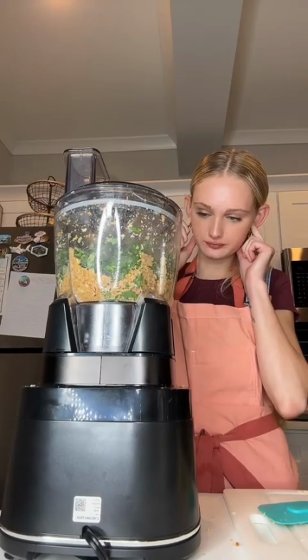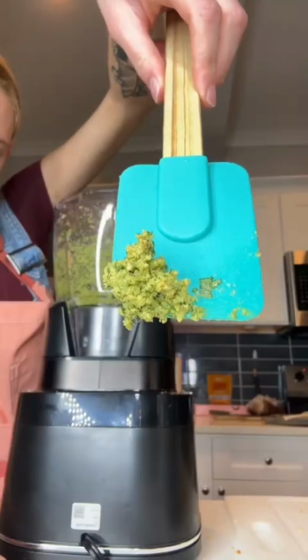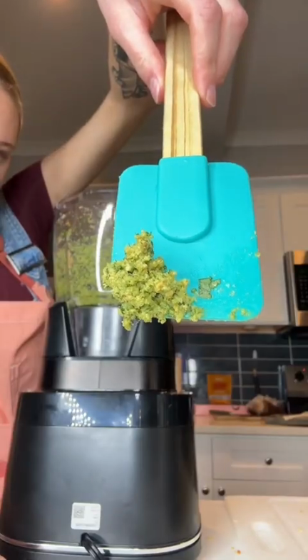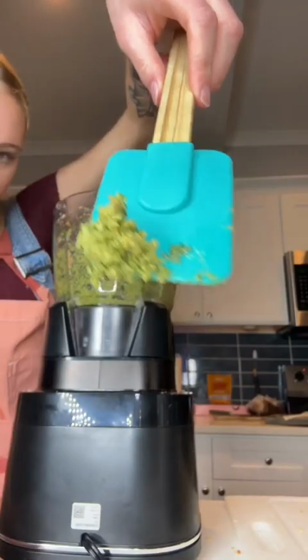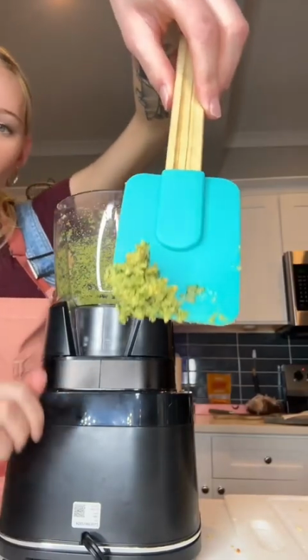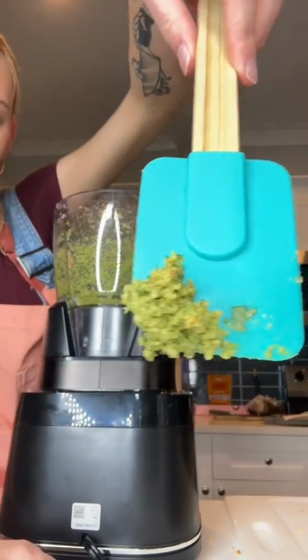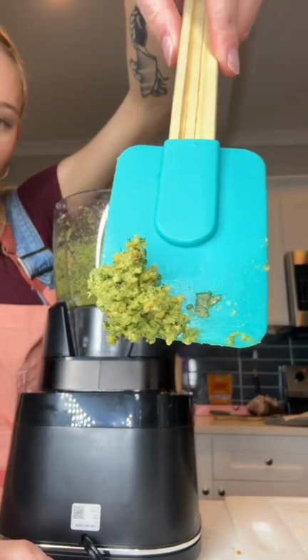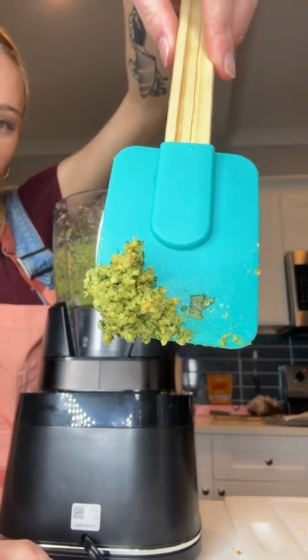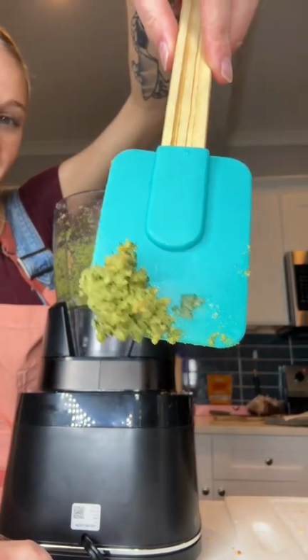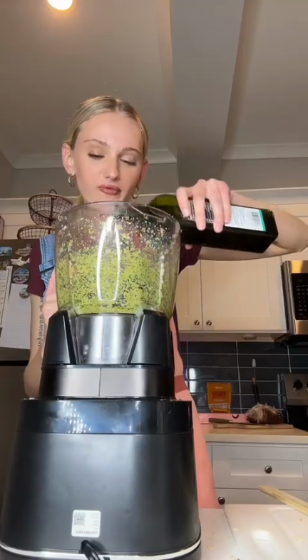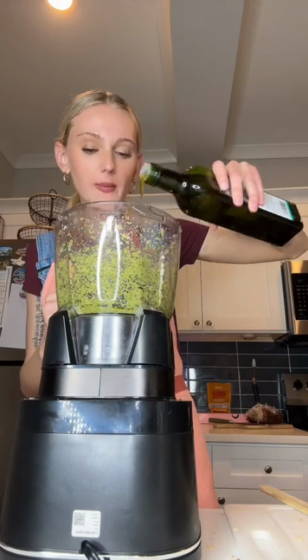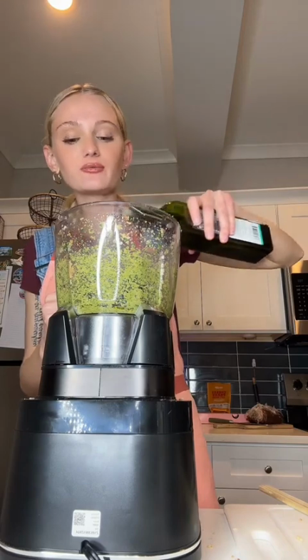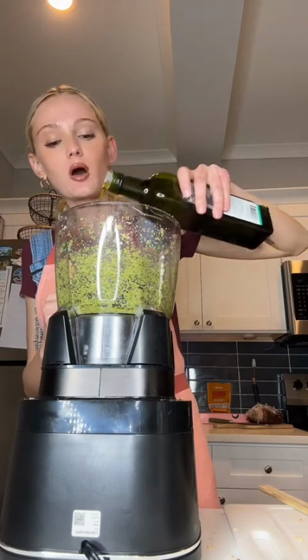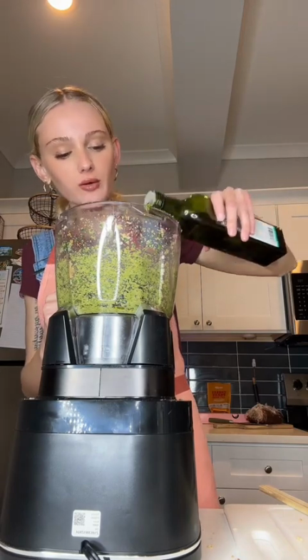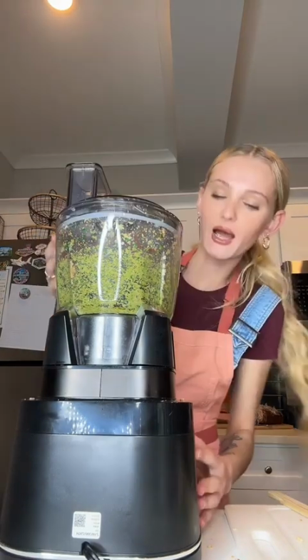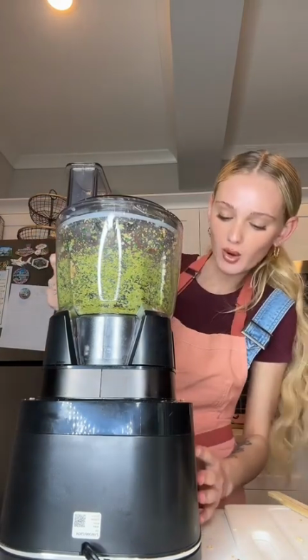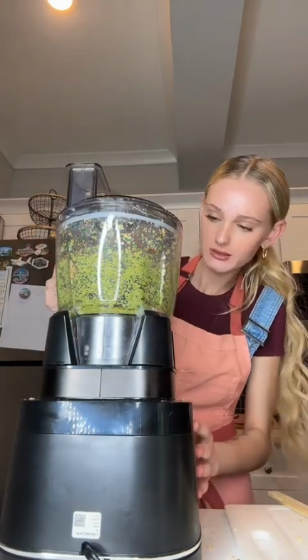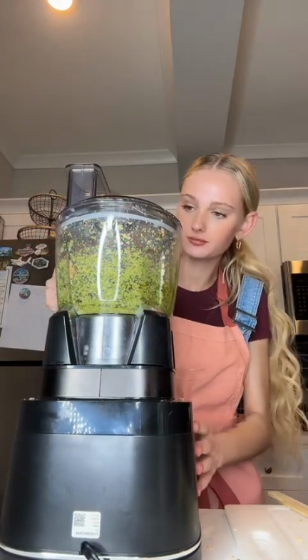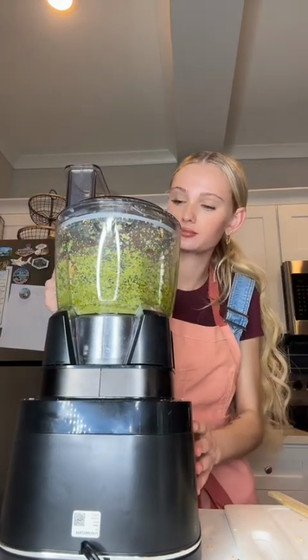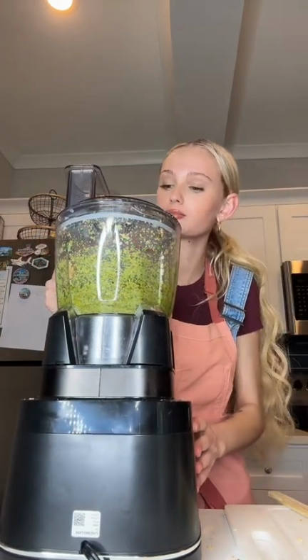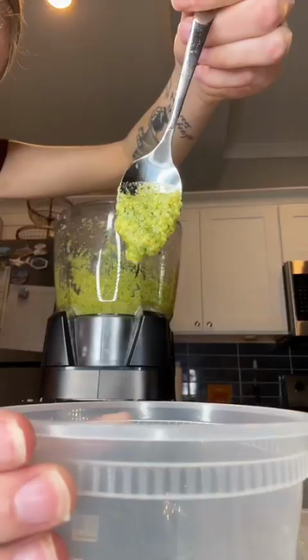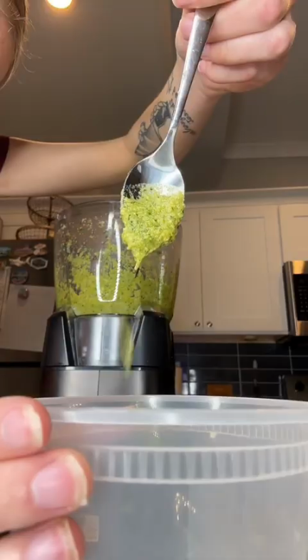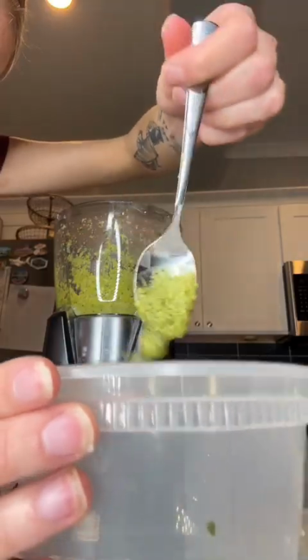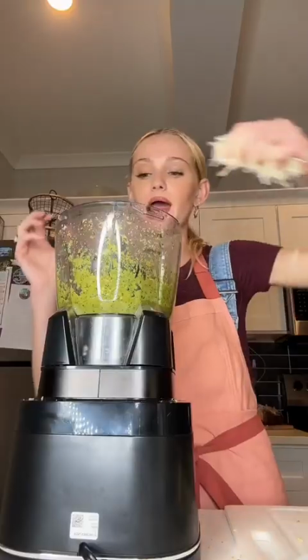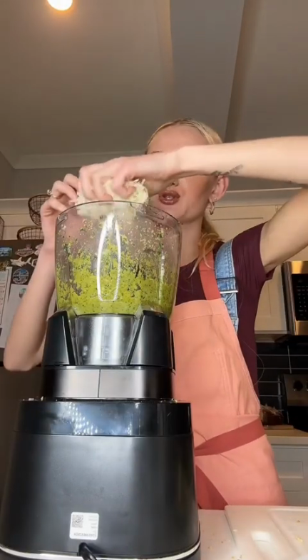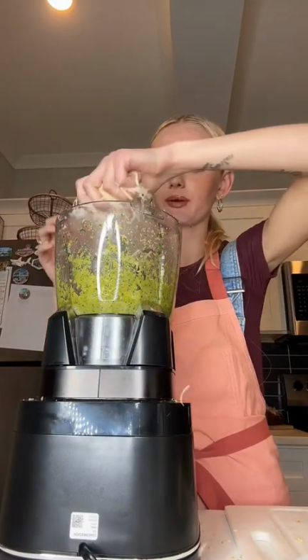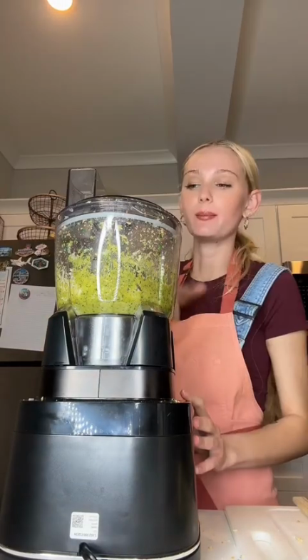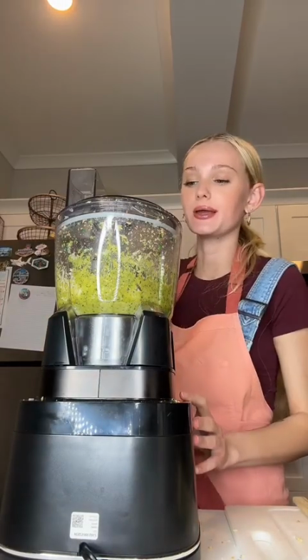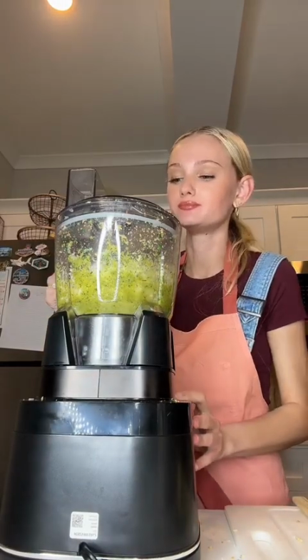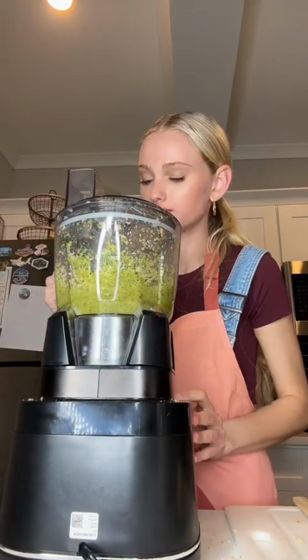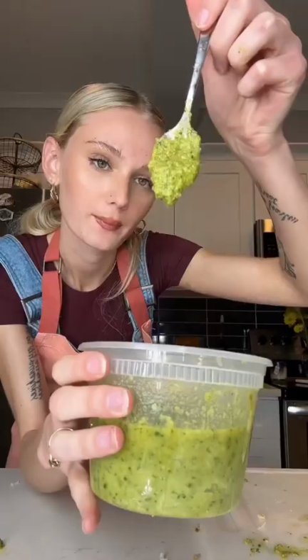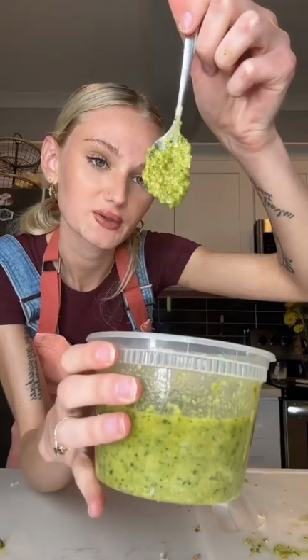Now that it looks like this, I've got a quarter cup of extra virgin olive oil. I just pulsed this. Once it looks like this, add as much cheese as you want and pulse again. Pesto's done.